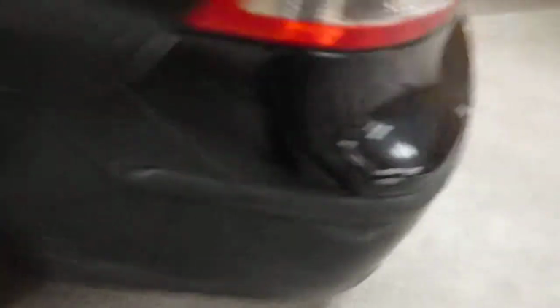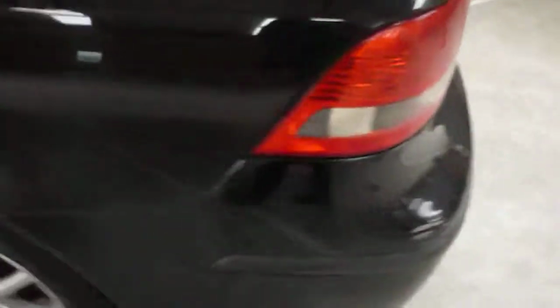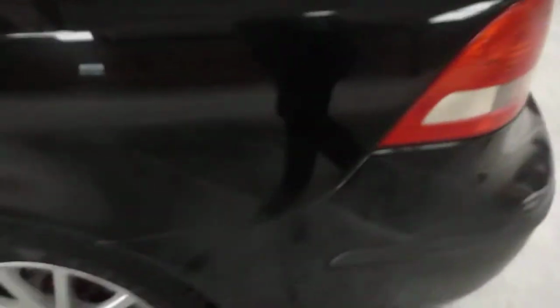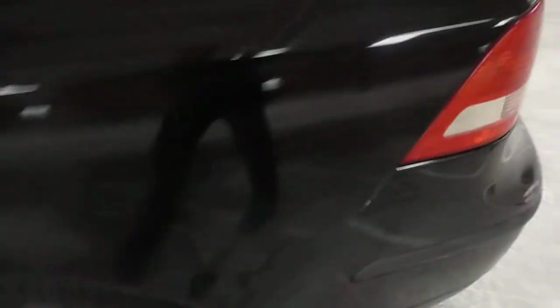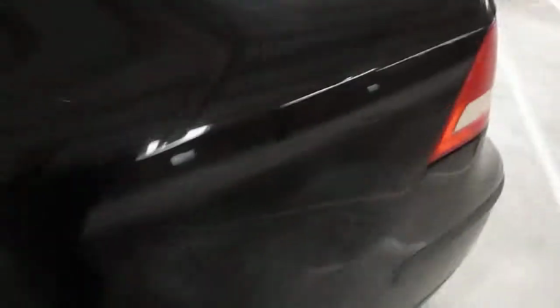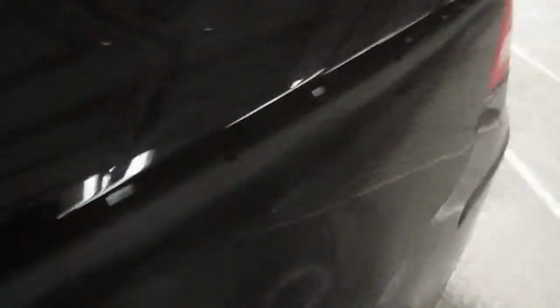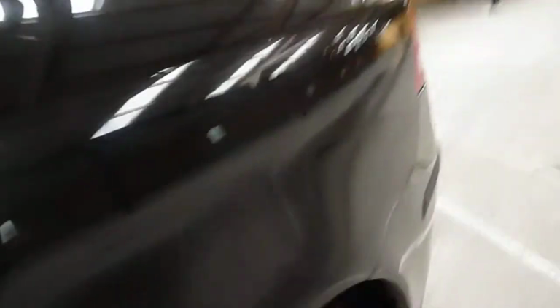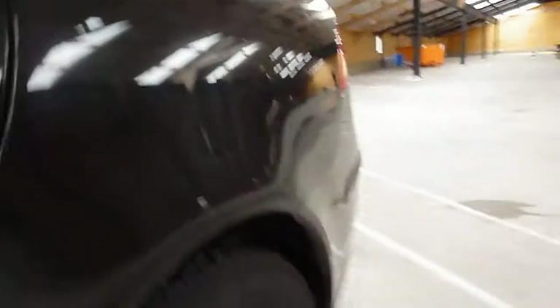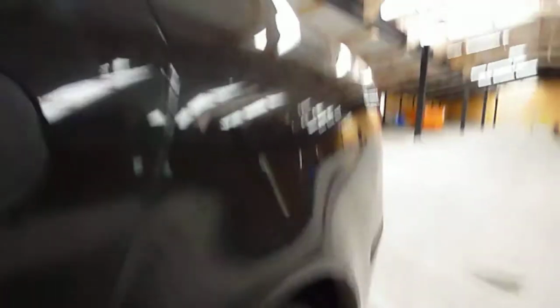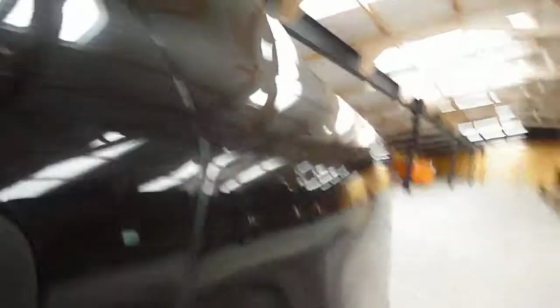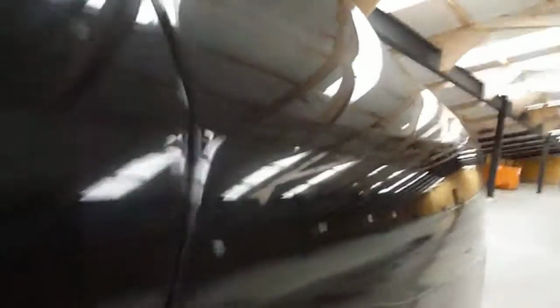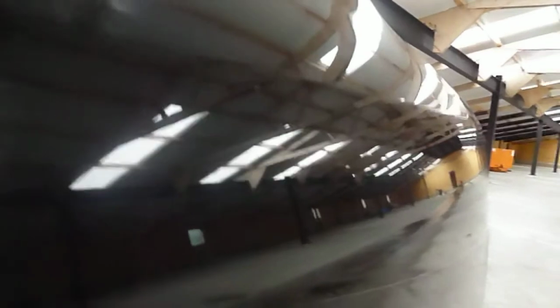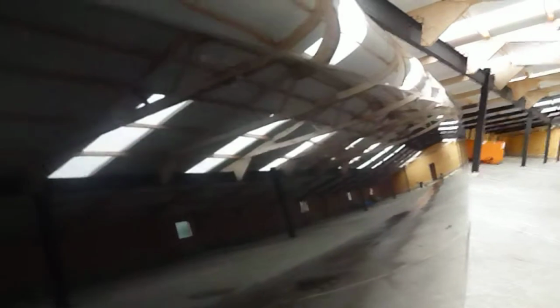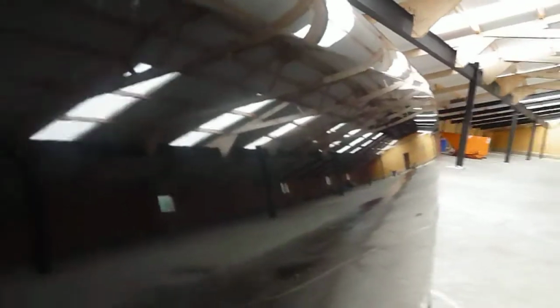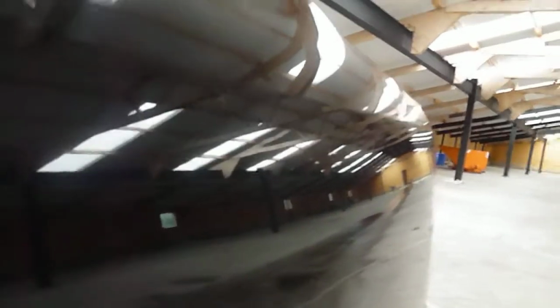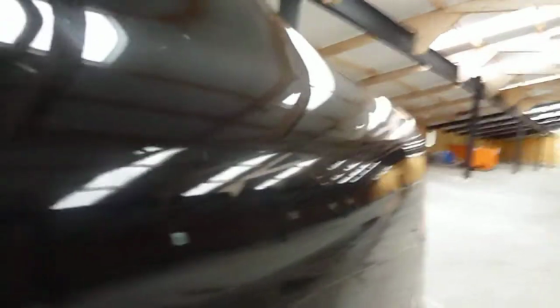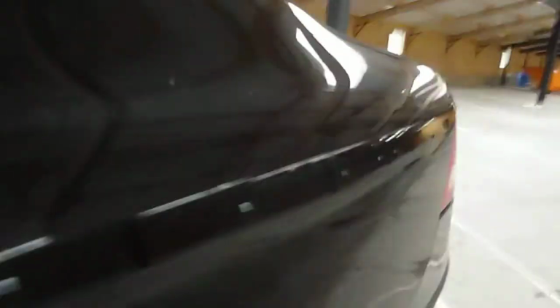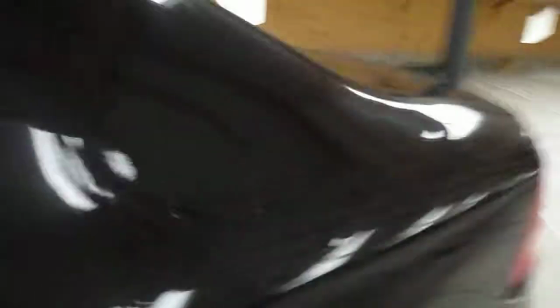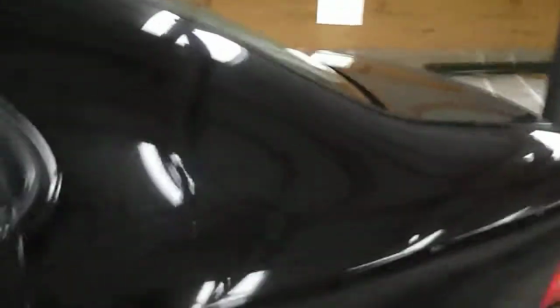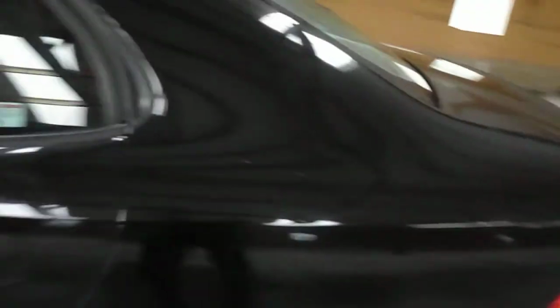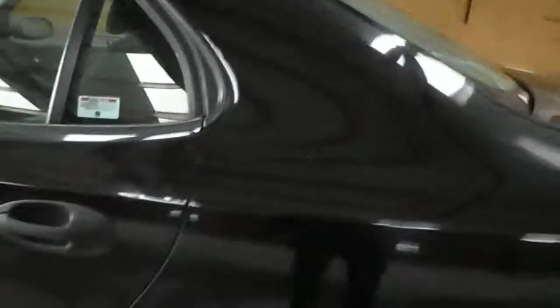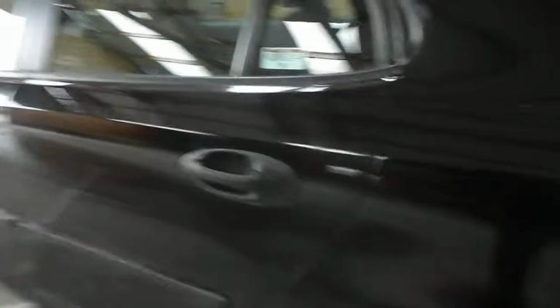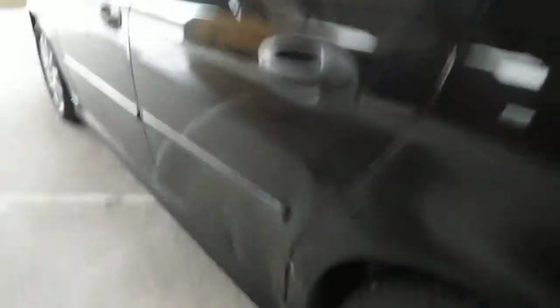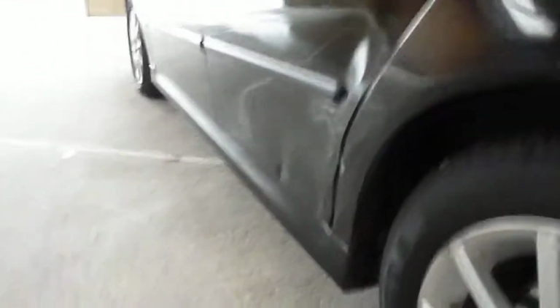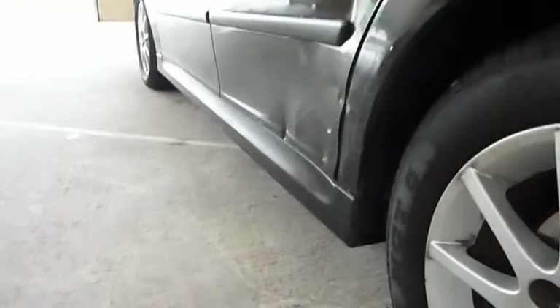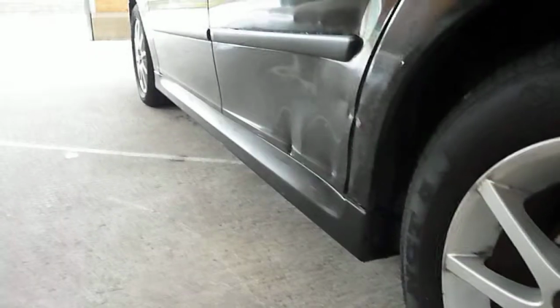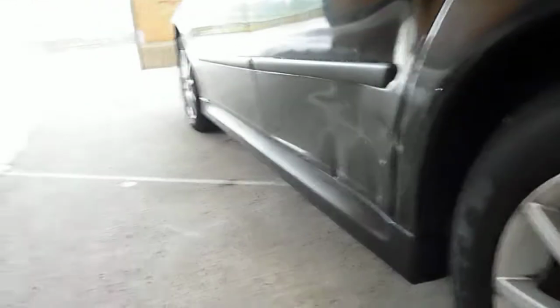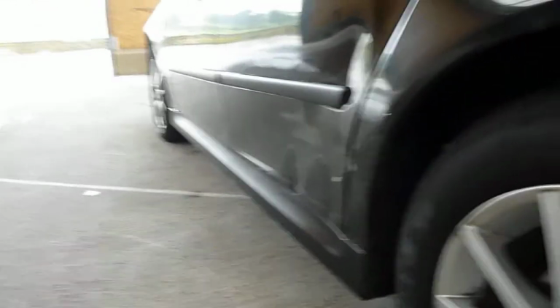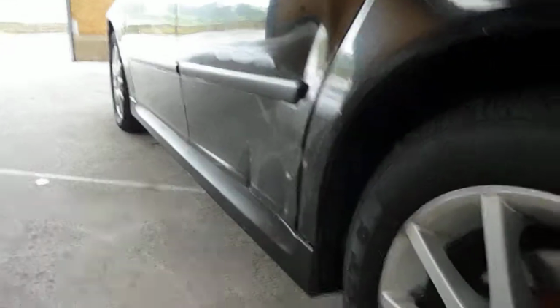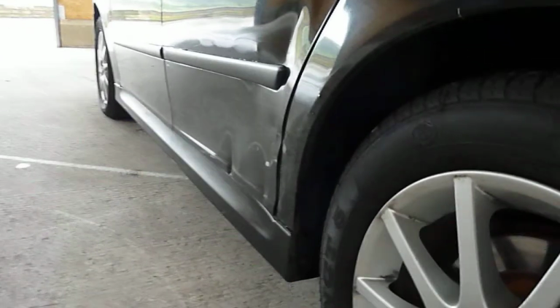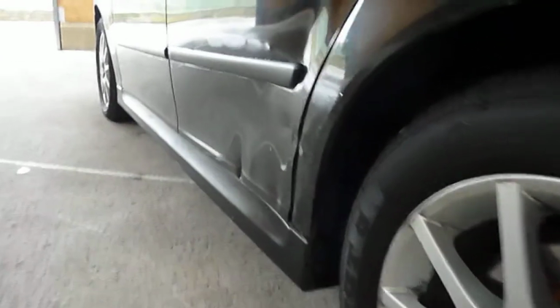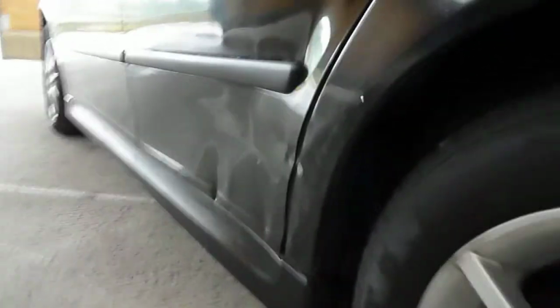There are dents on the car — a few major ones, a few really light ones; you can't really see the small ones. But just on the nearside rear door, it's quite badly dented in. You can see that.